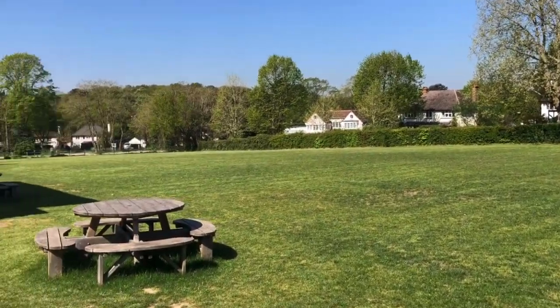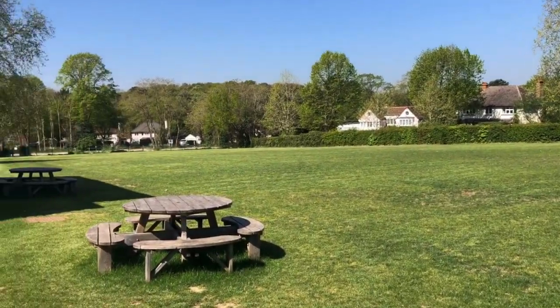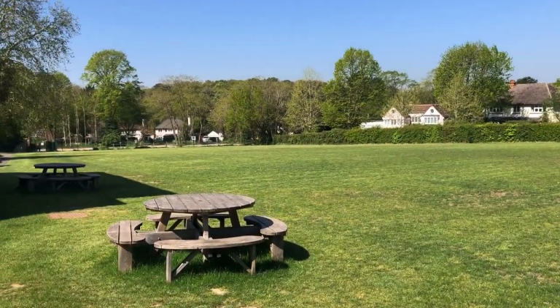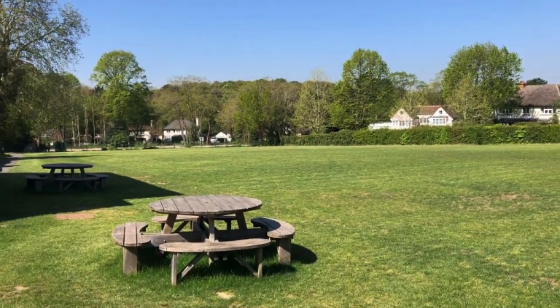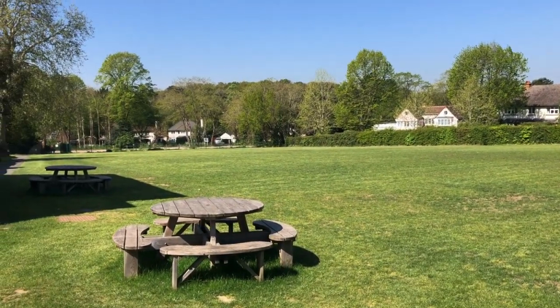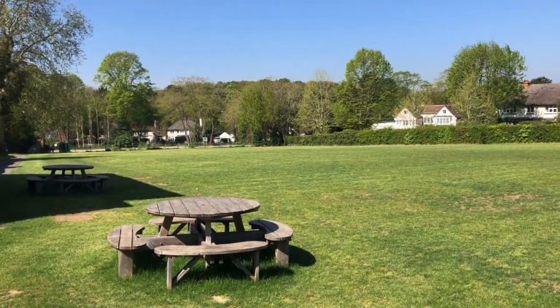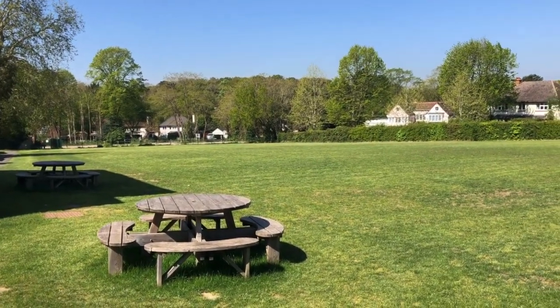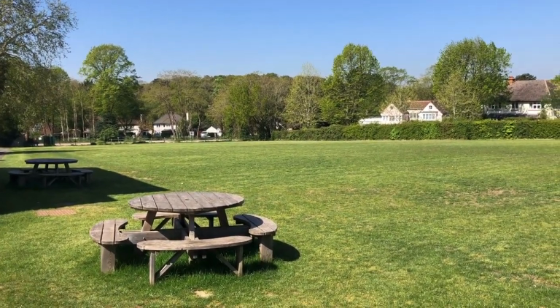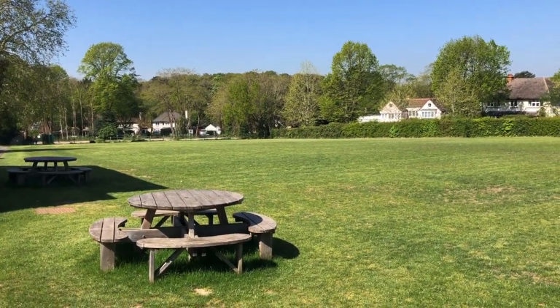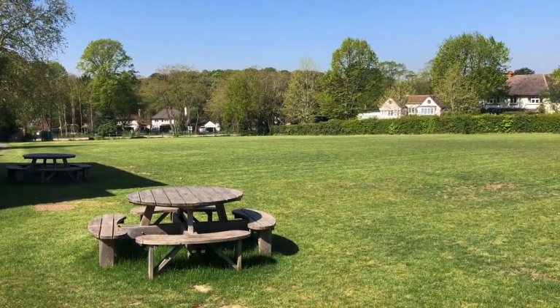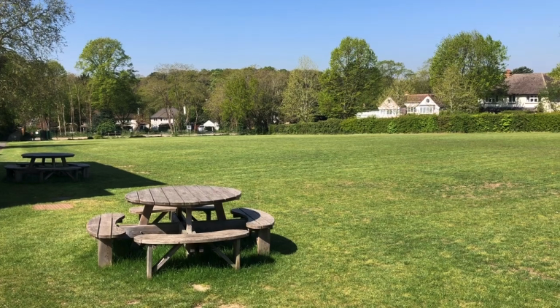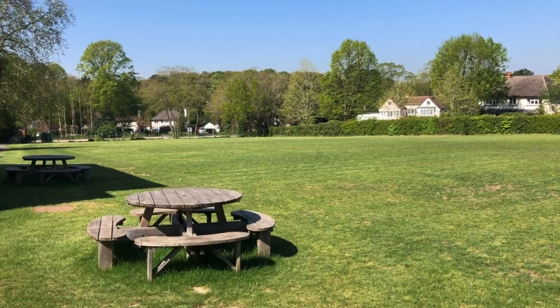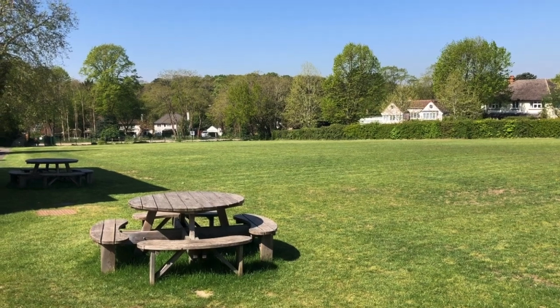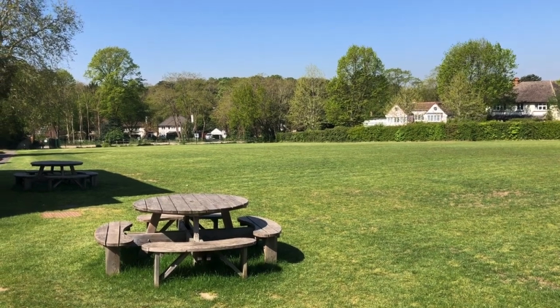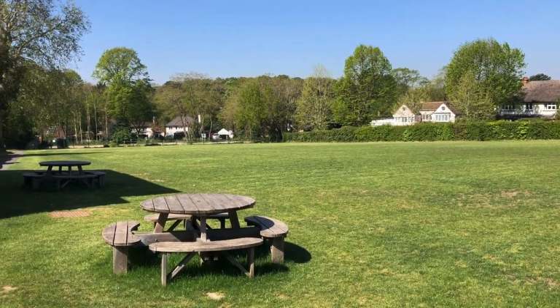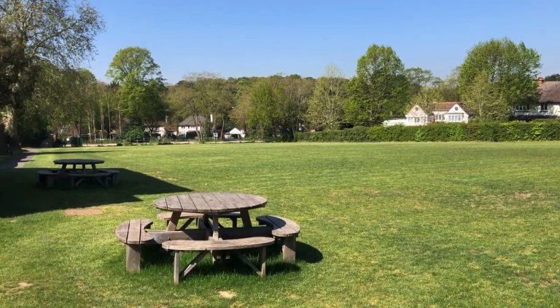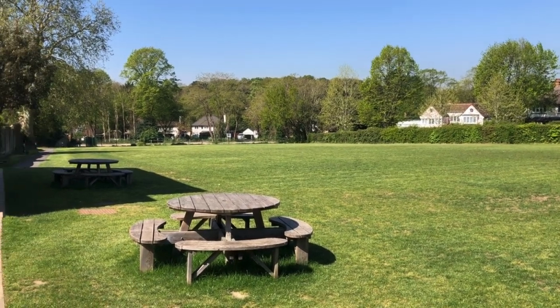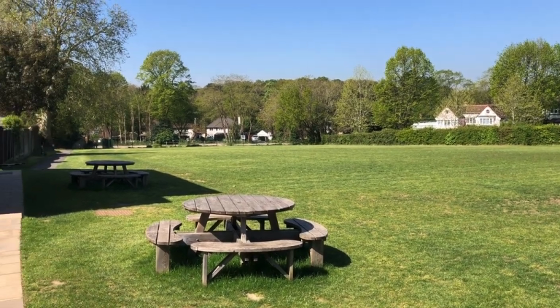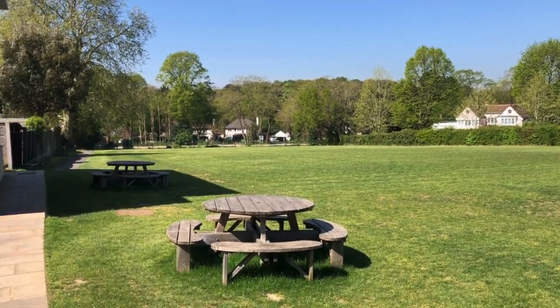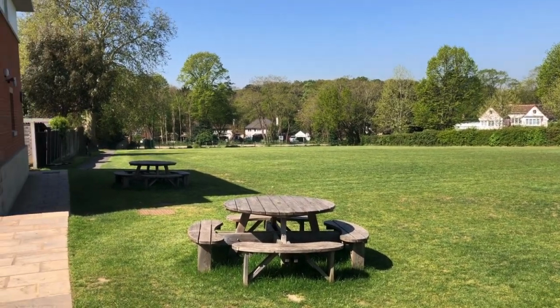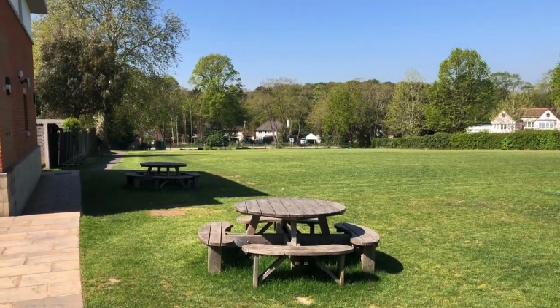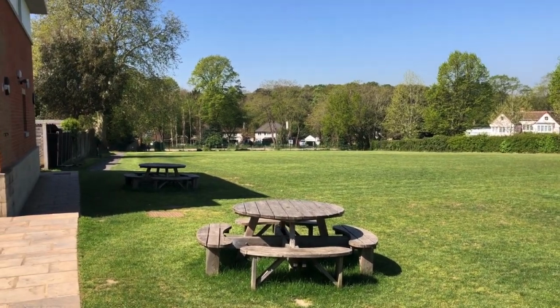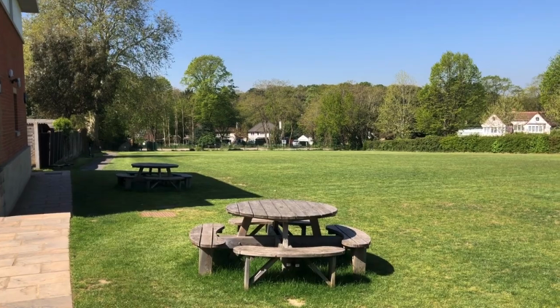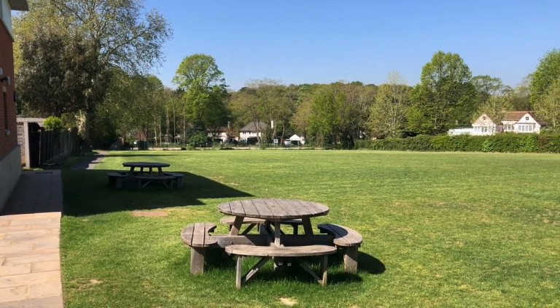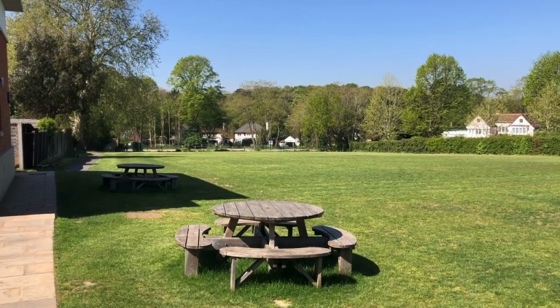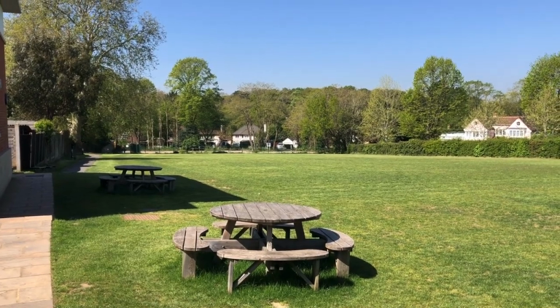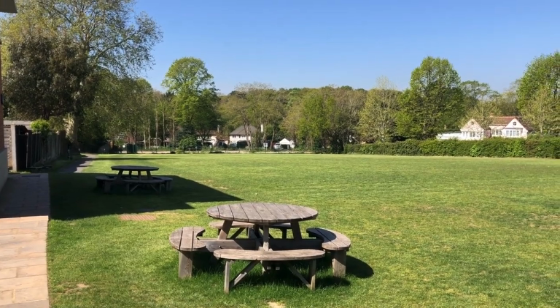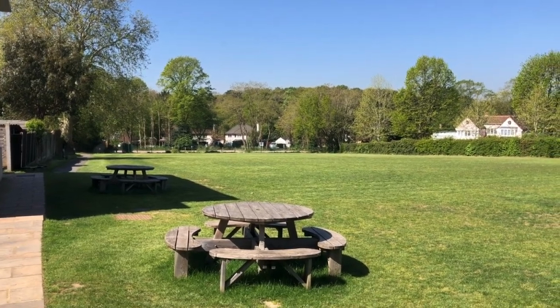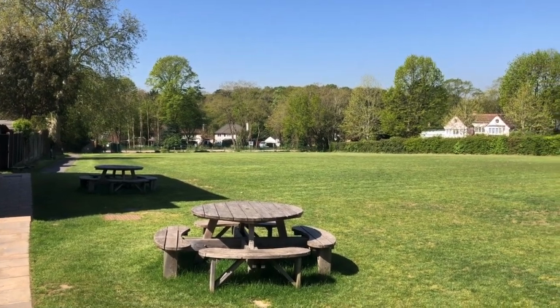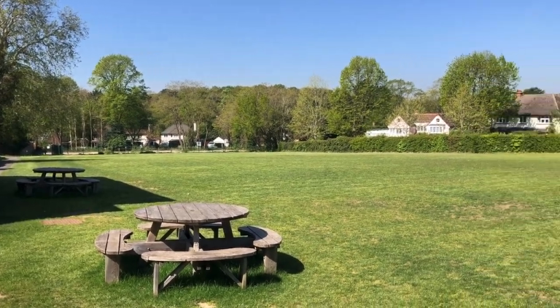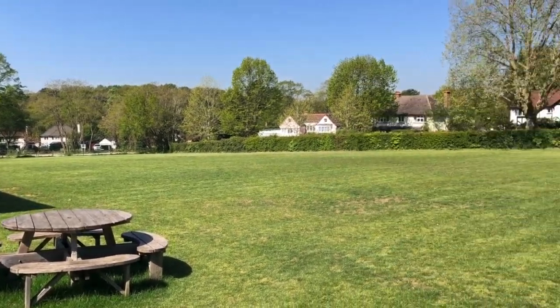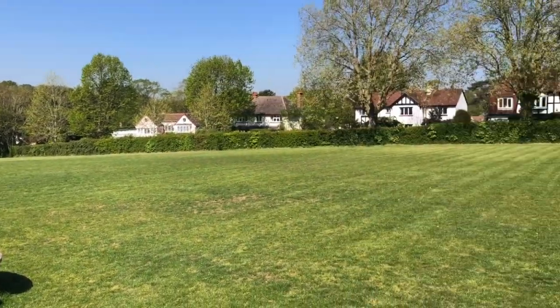We have this fantastic playing field here where the boys can spill out at break times and play impromptu games of football and cricket, and there's a 40-space car park at the bottom which is one of the three drop-off and pick-up points at the beginning and end of the school day.